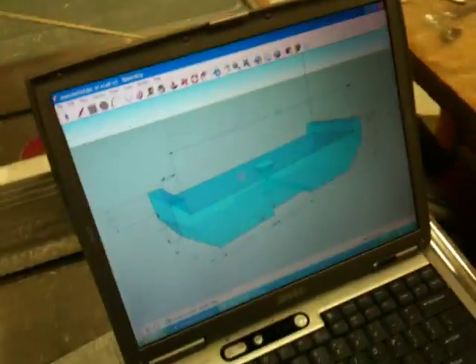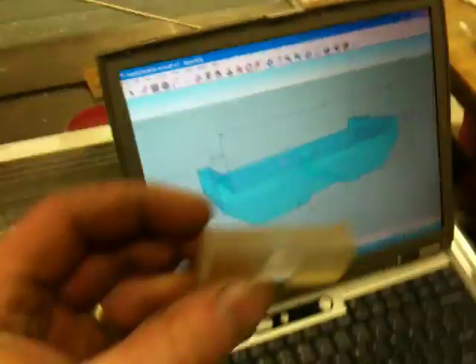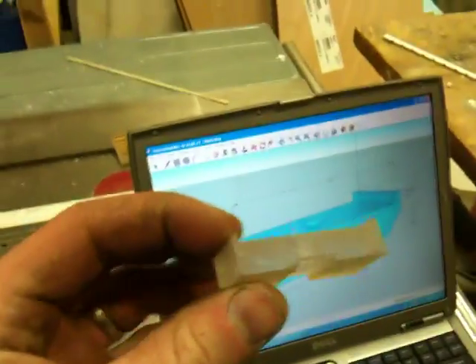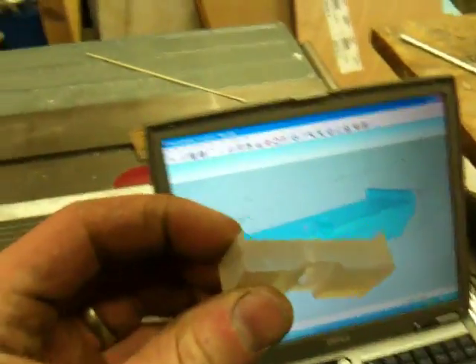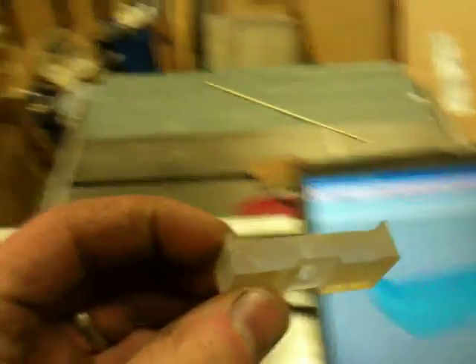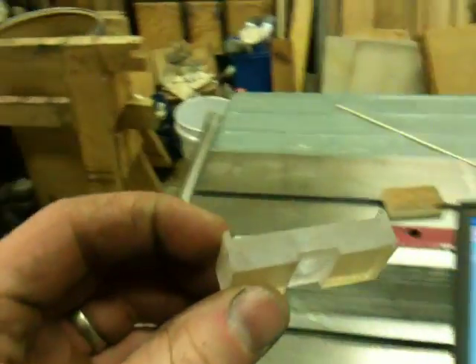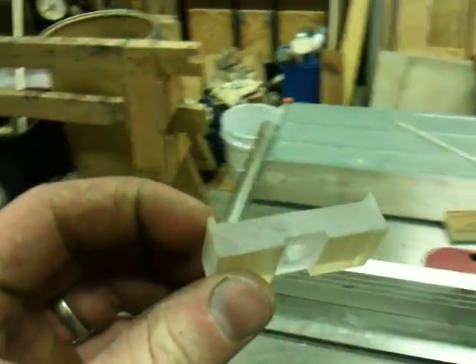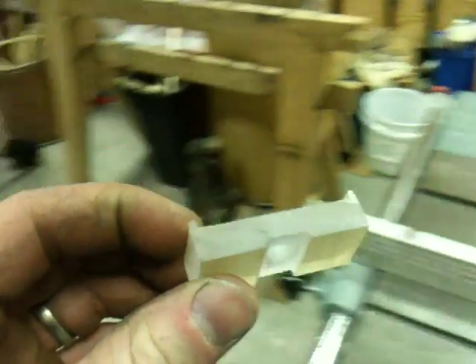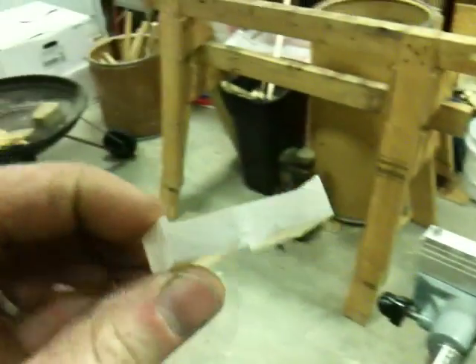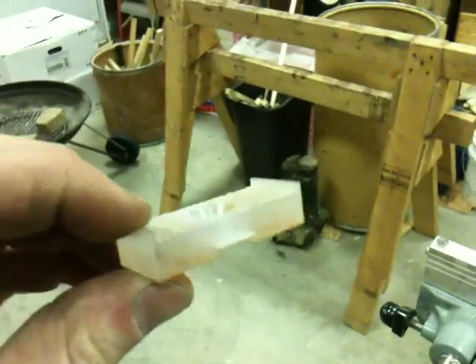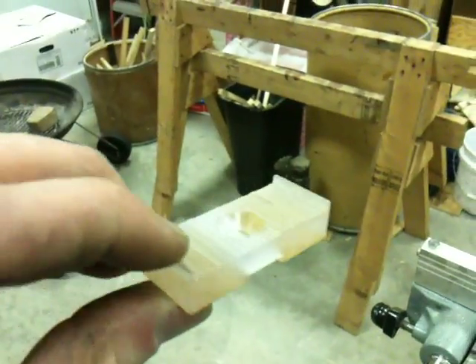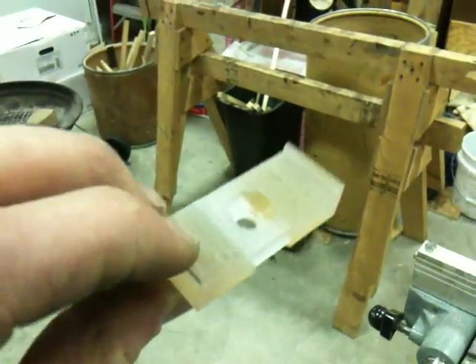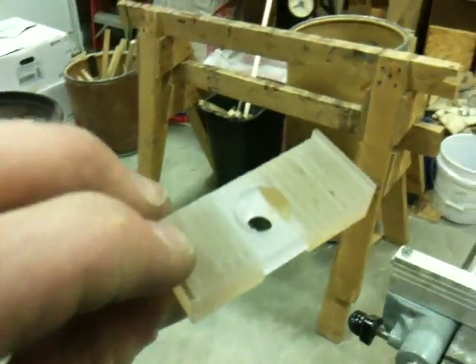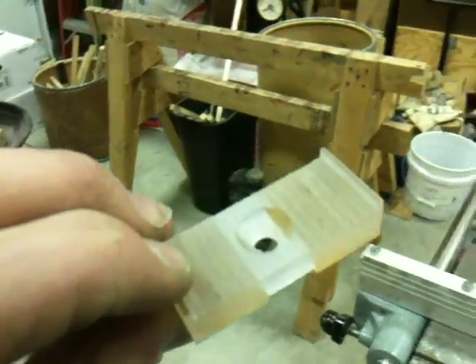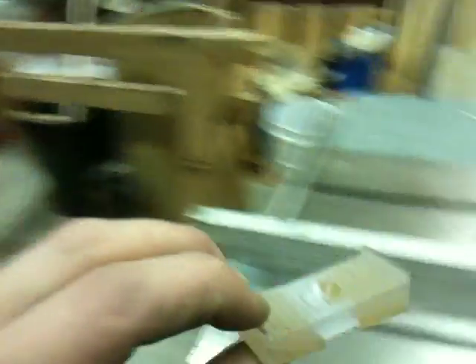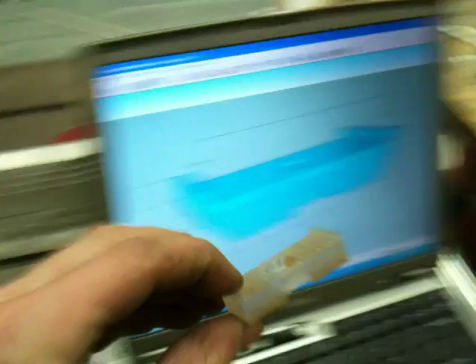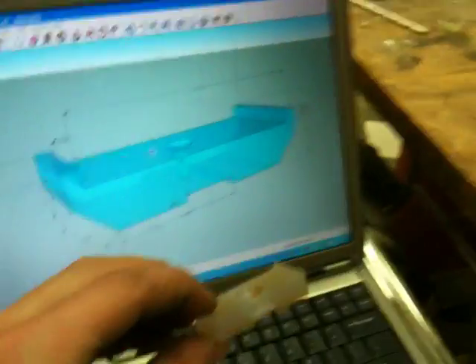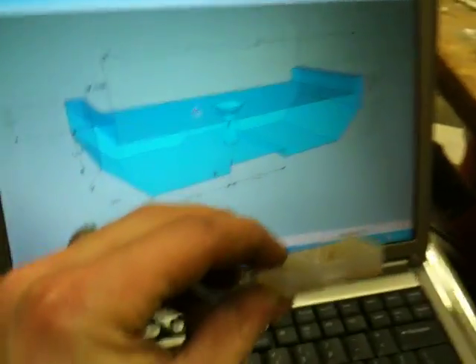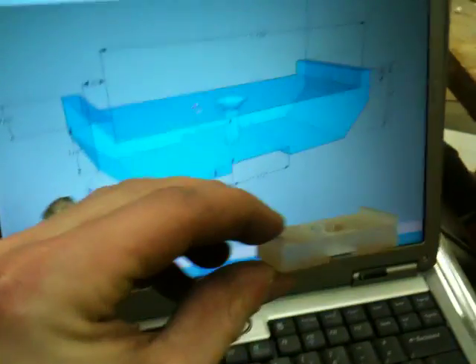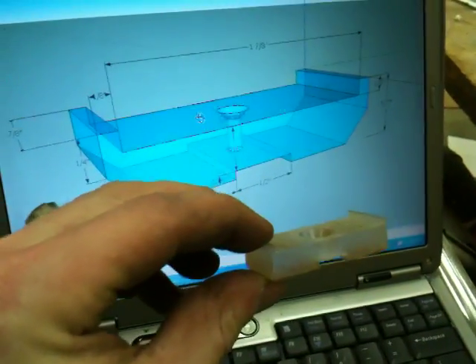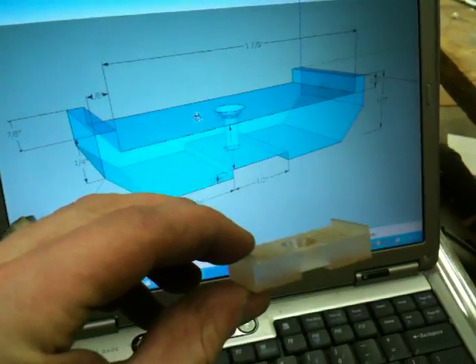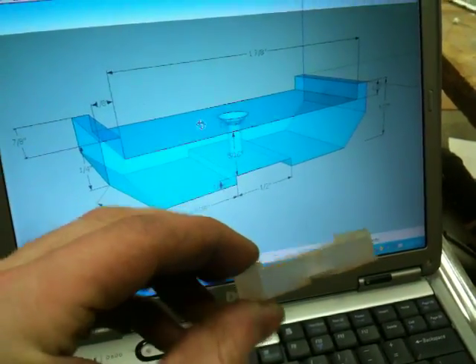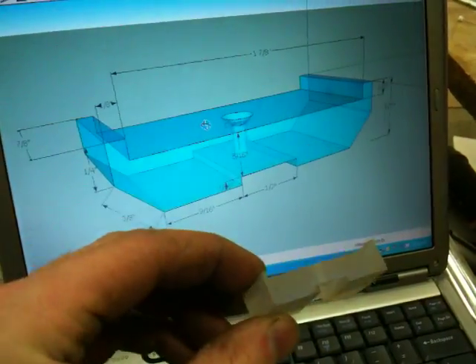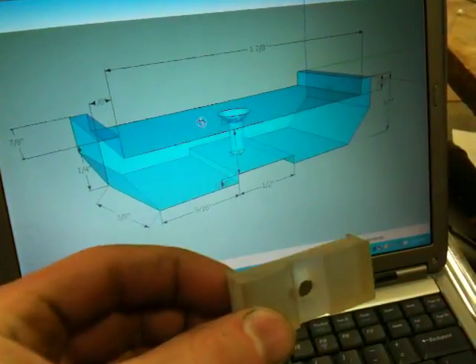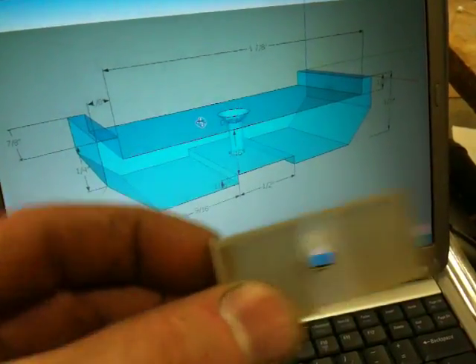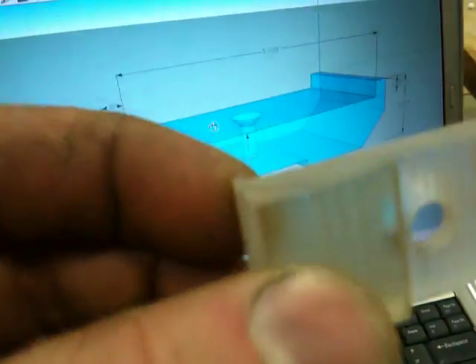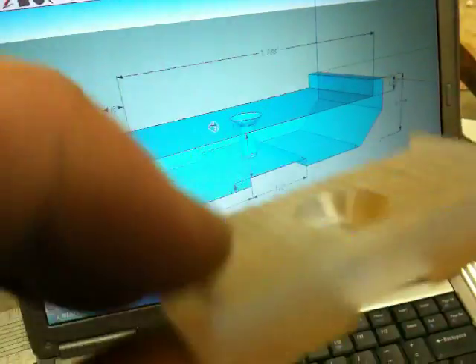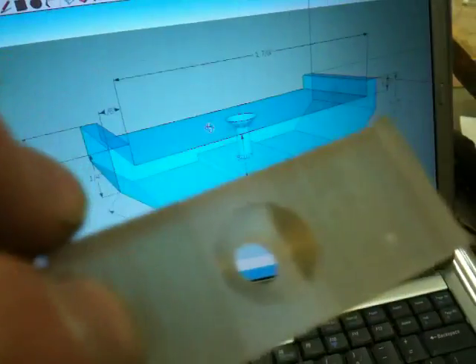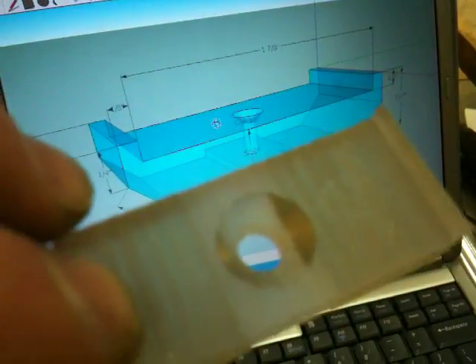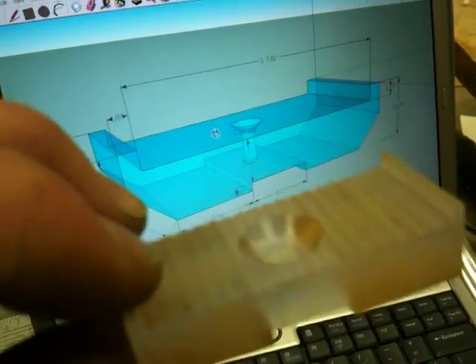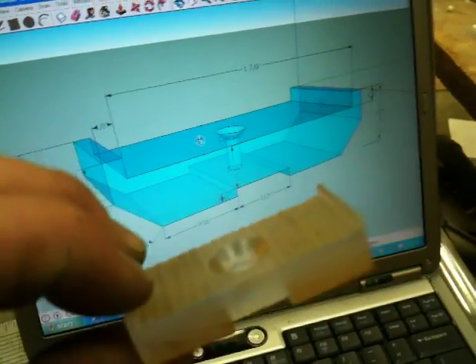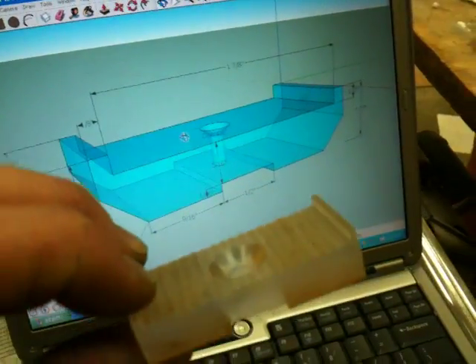But from drawing to real life — here is my piece. I've got my hole in there and my taper.